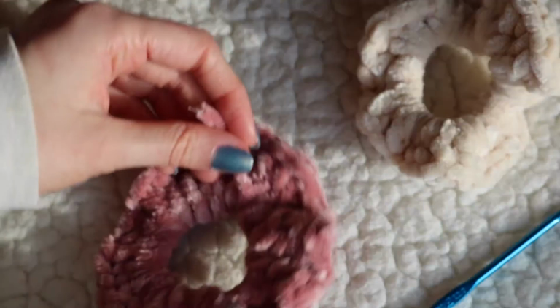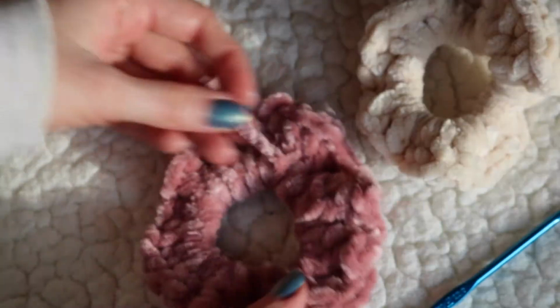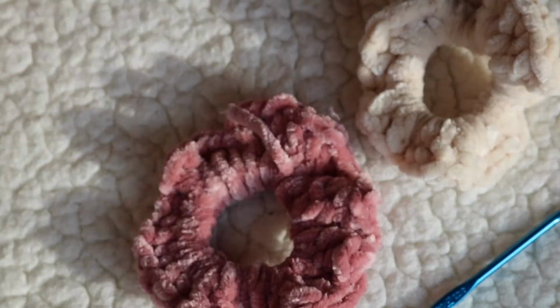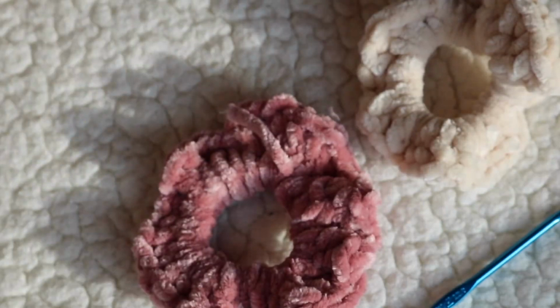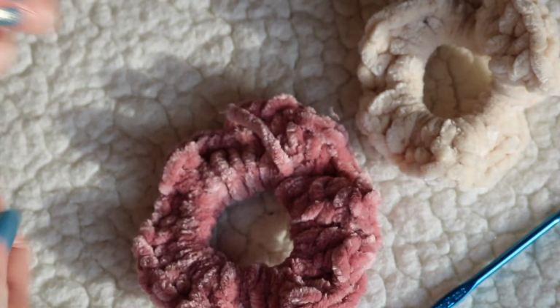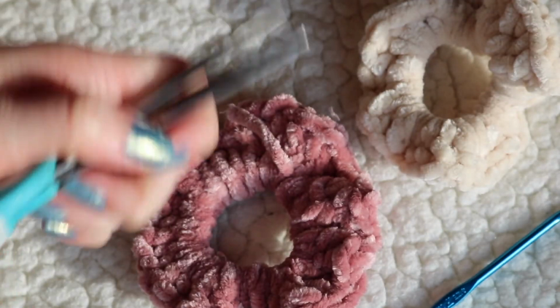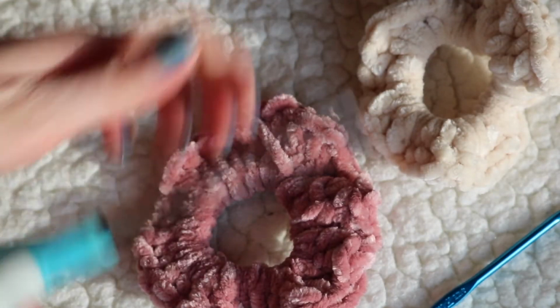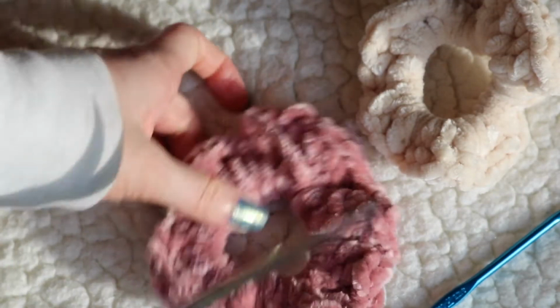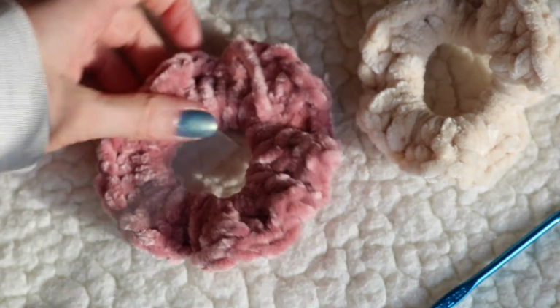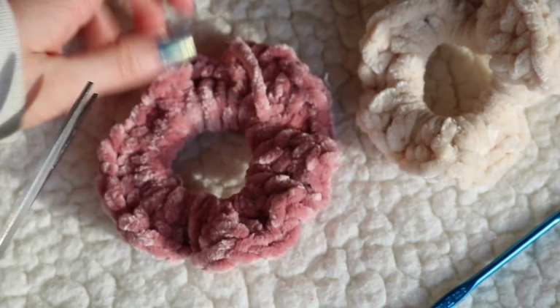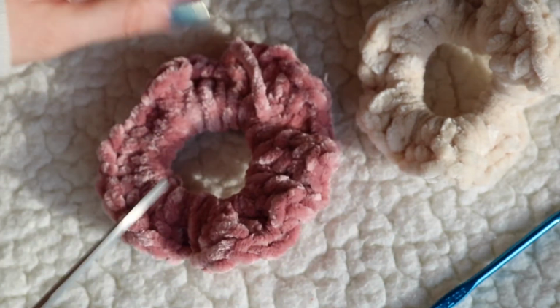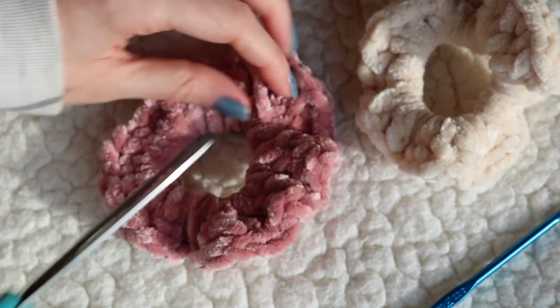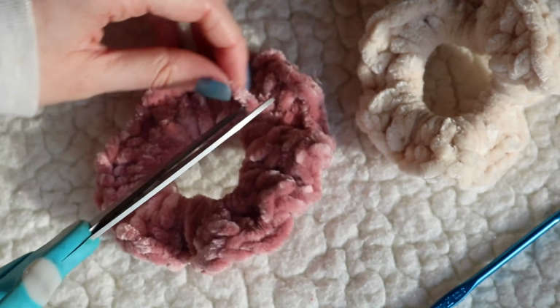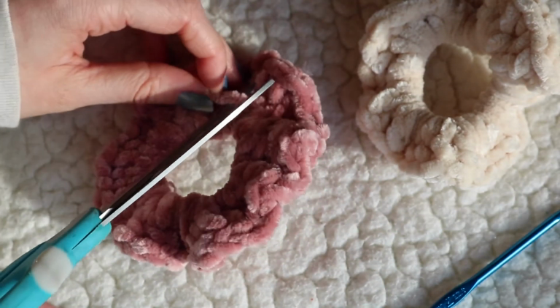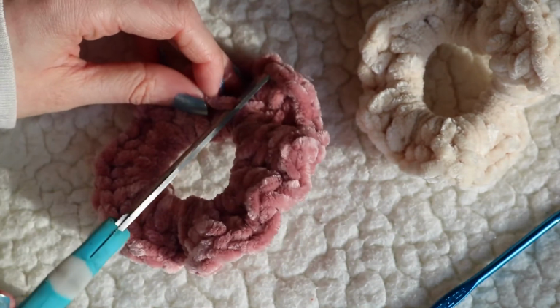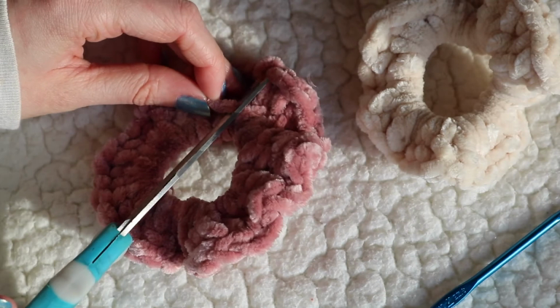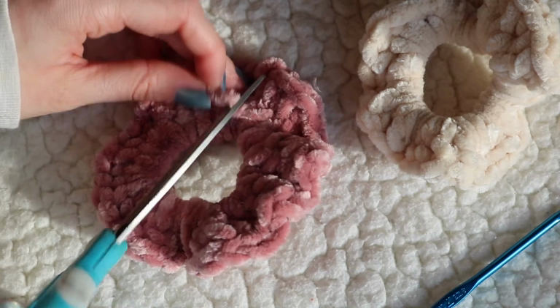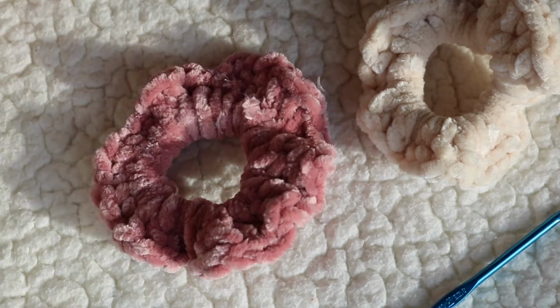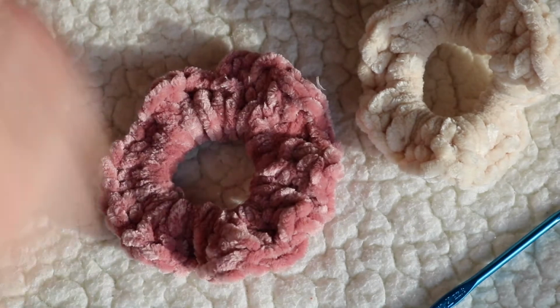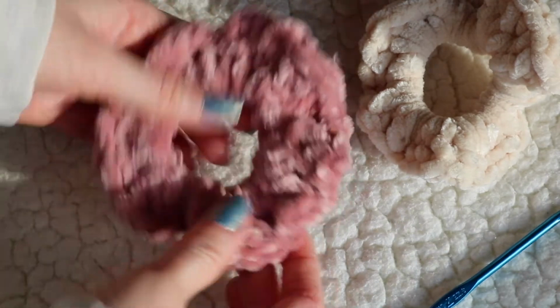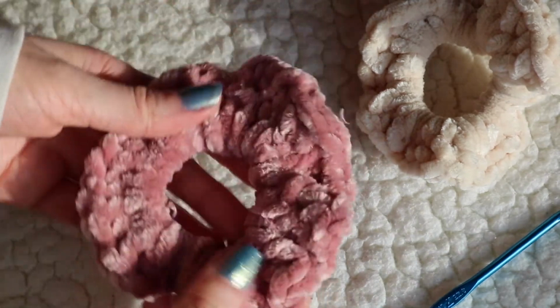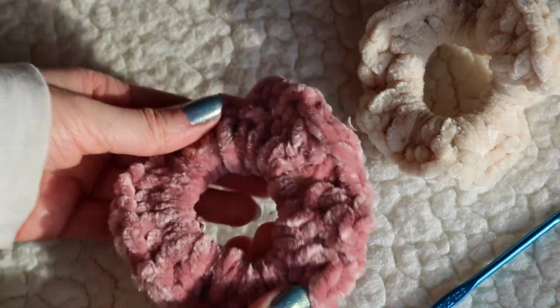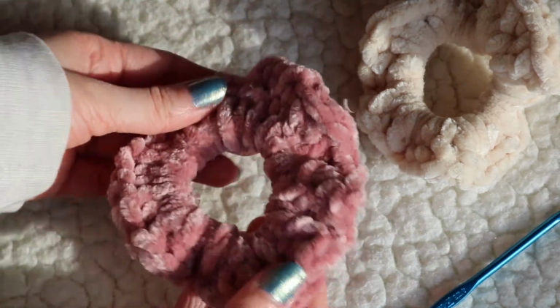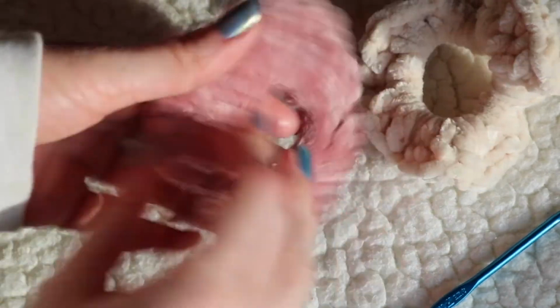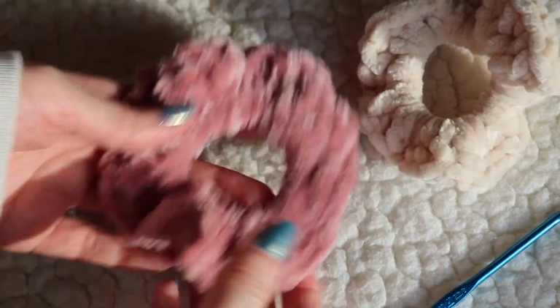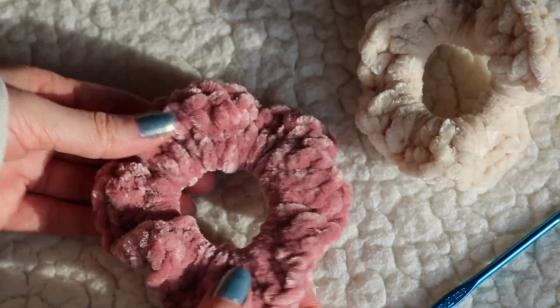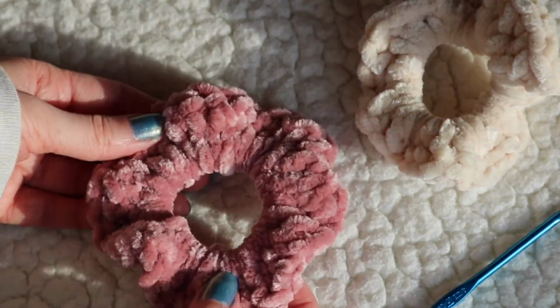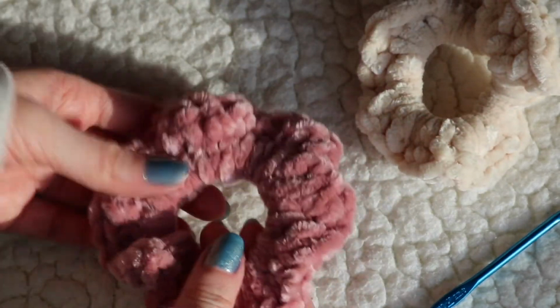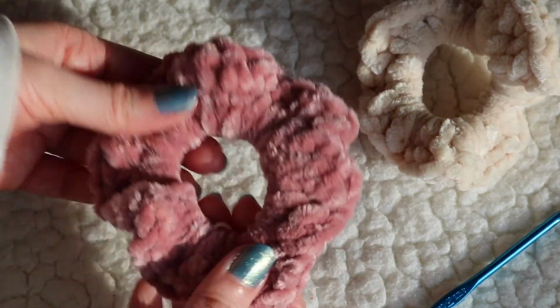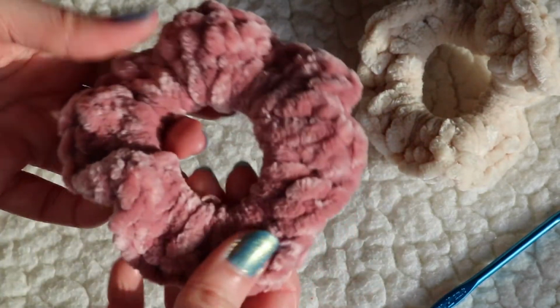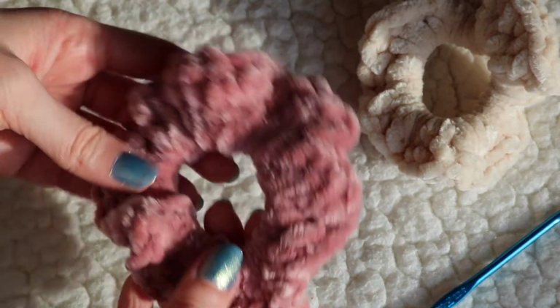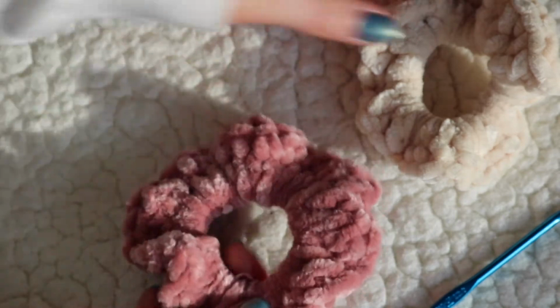I hope you enjoyed learning how to make these cute little scrunchies. Please give this video a thumbs up and subscribe, and I will see you in my next video. Bye!